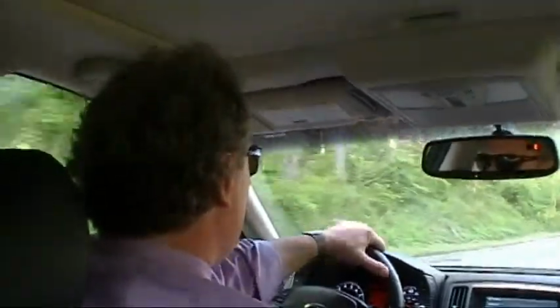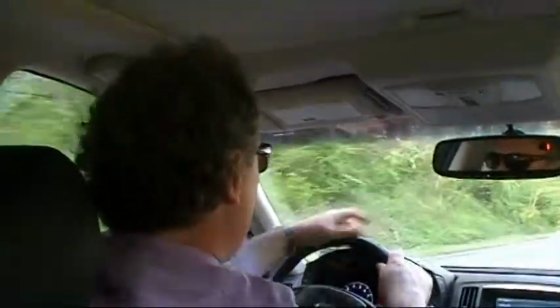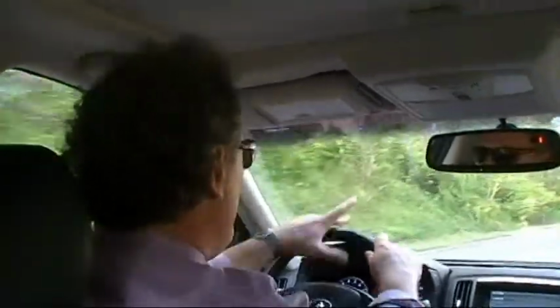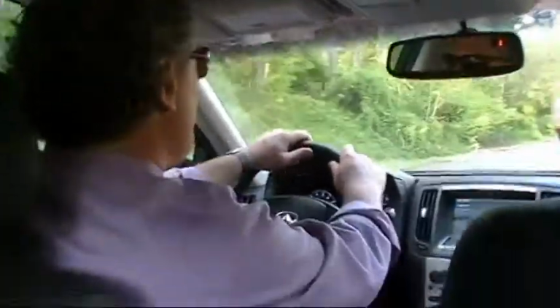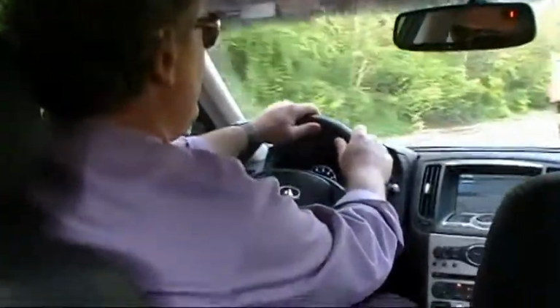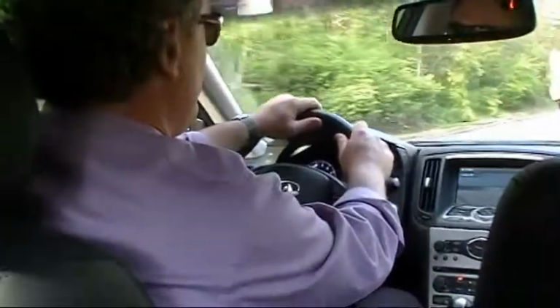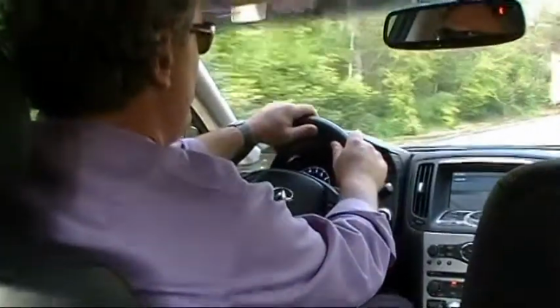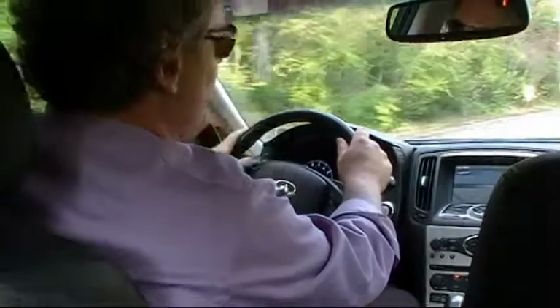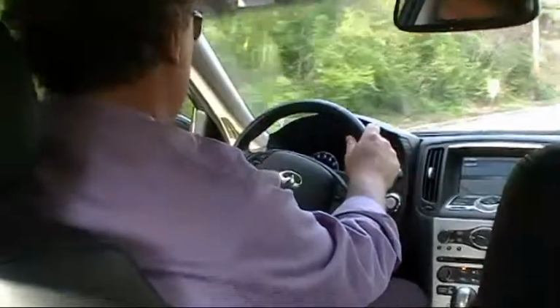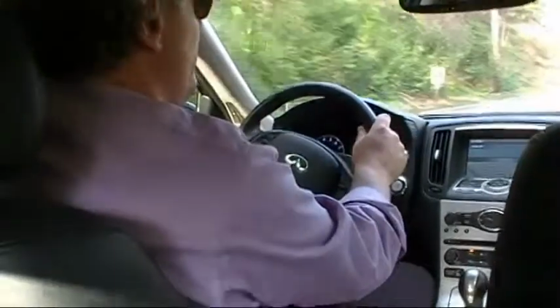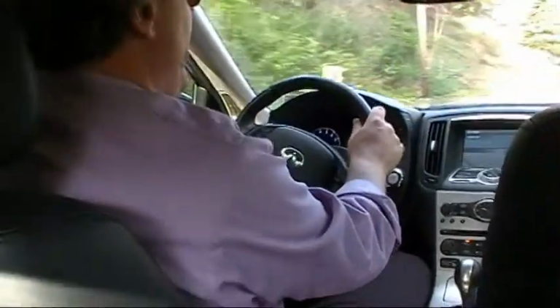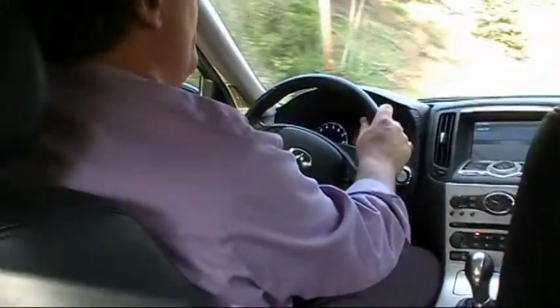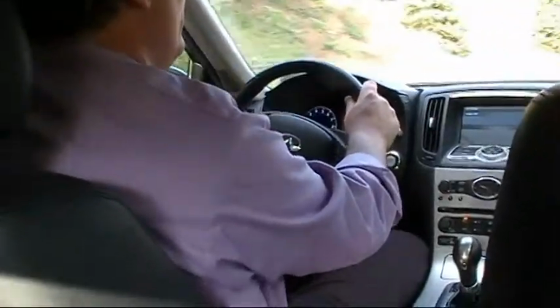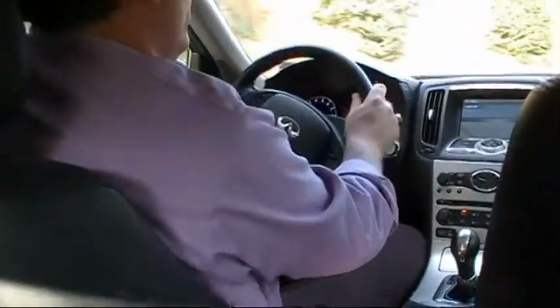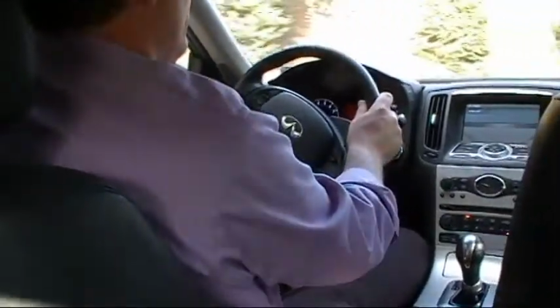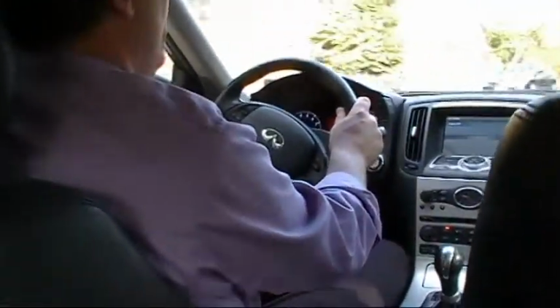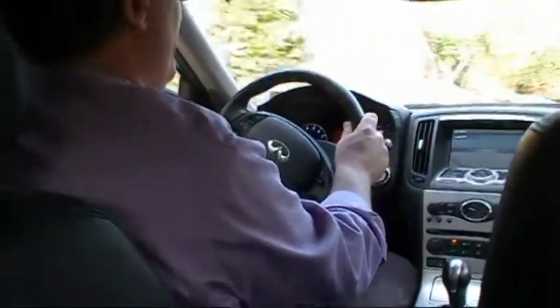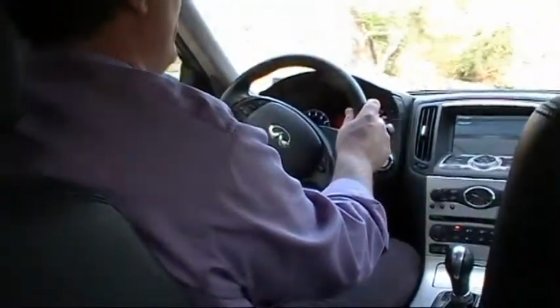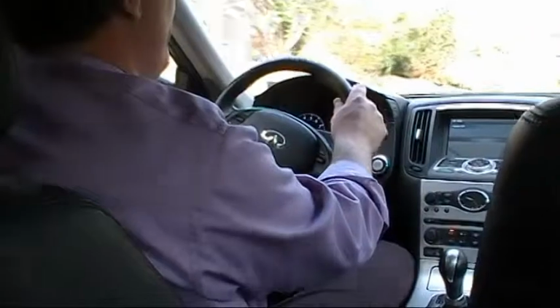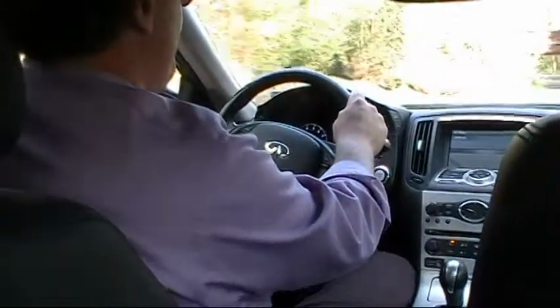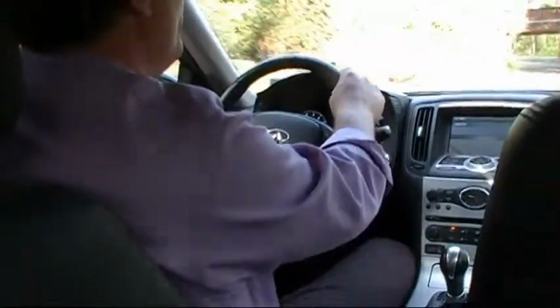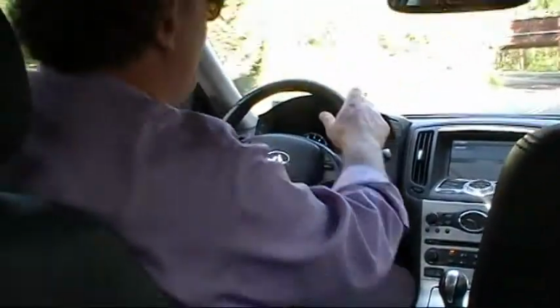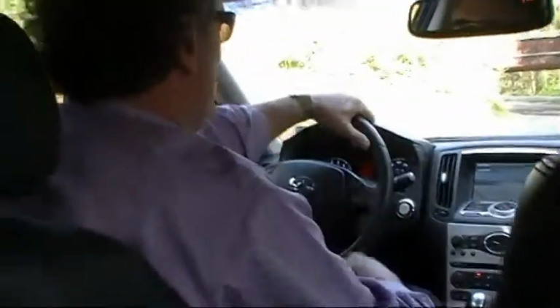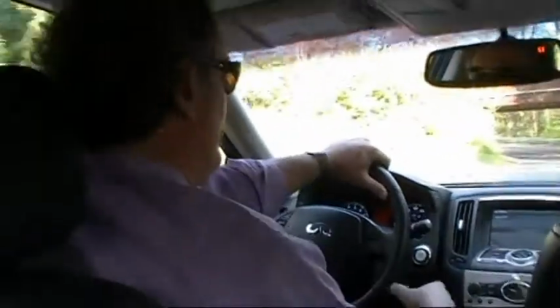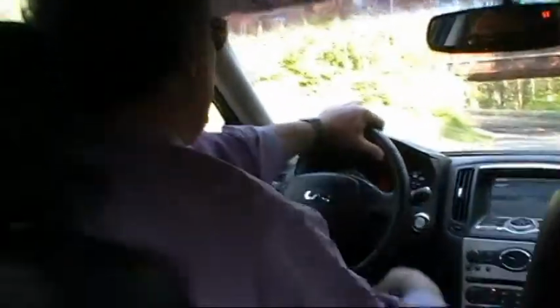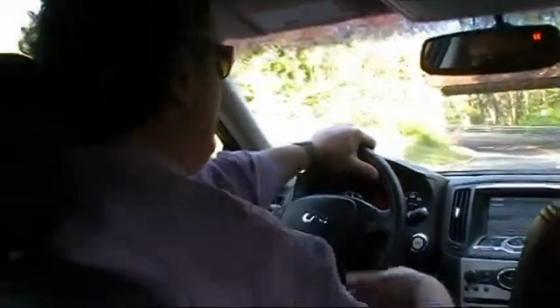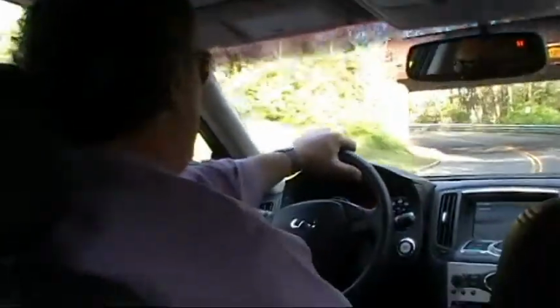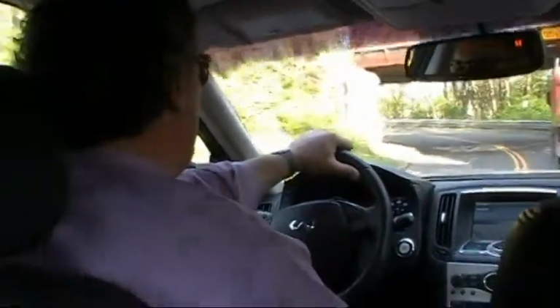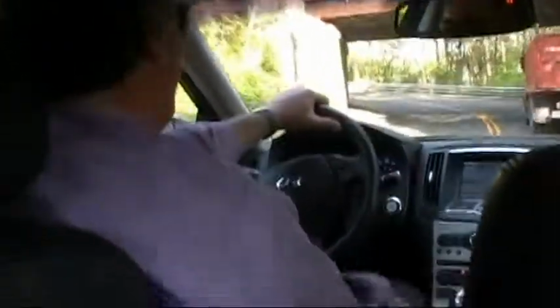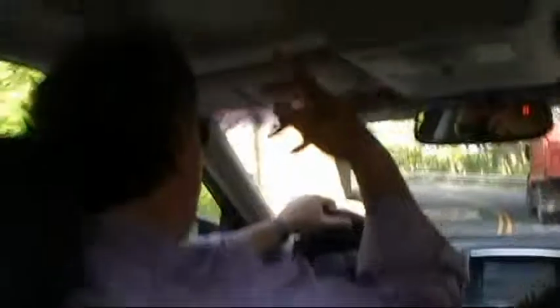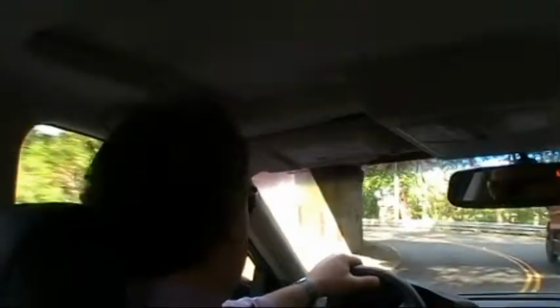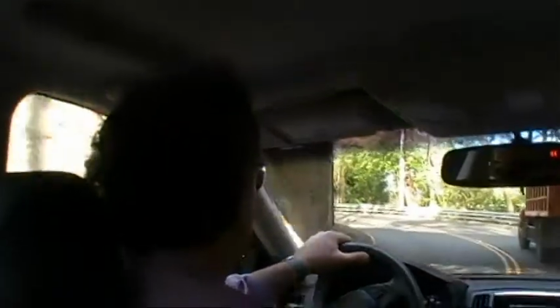We have a leather-wrapped, multi-function steering wheel with Bluetooth connectivity. It's also a power tilt and telescopic wheel. I'm a little over six feet tall with very long legs, and I have plenty of legroom and plenty of headroom, even with the moonroof in this car.